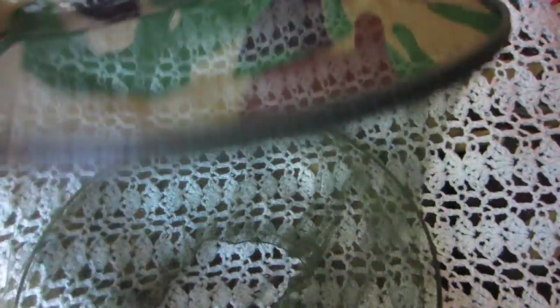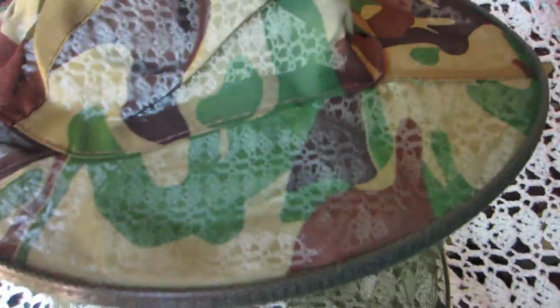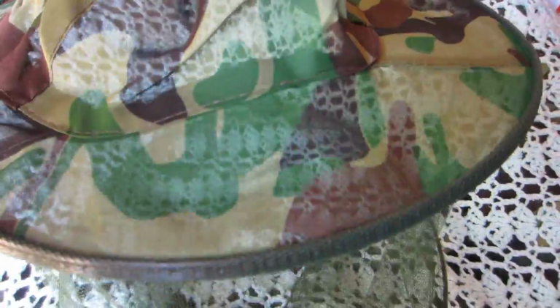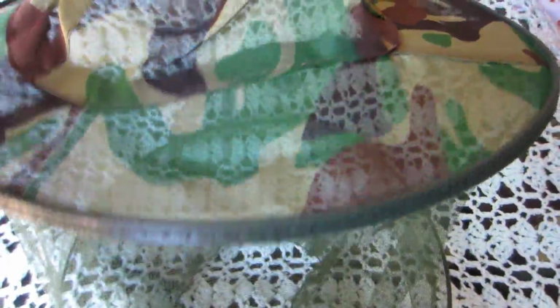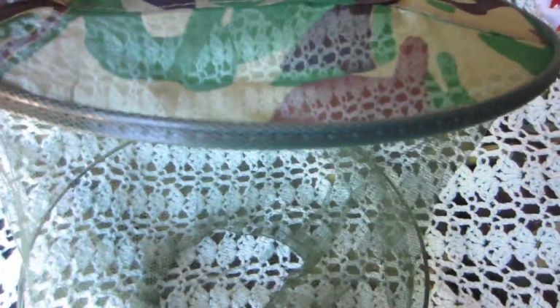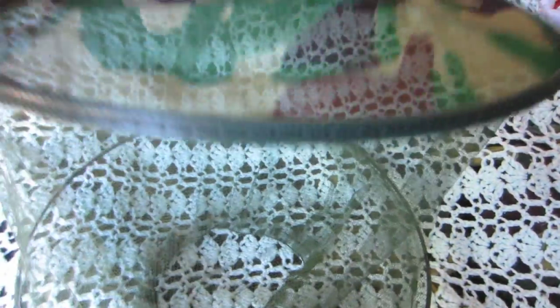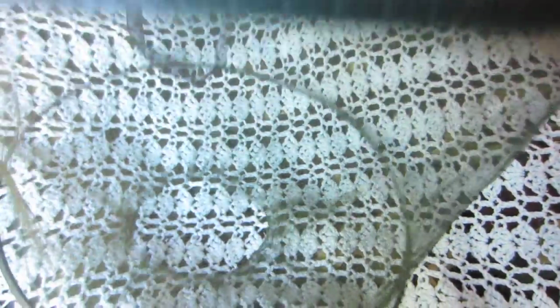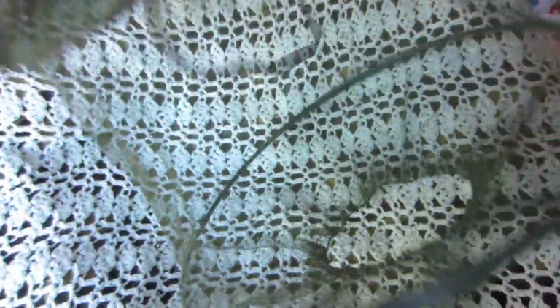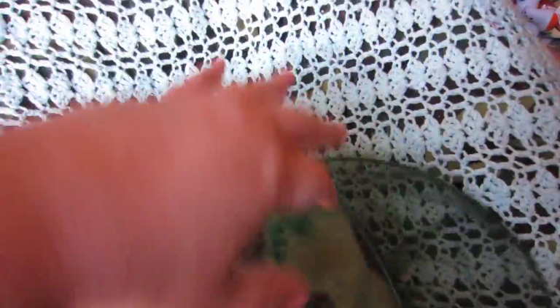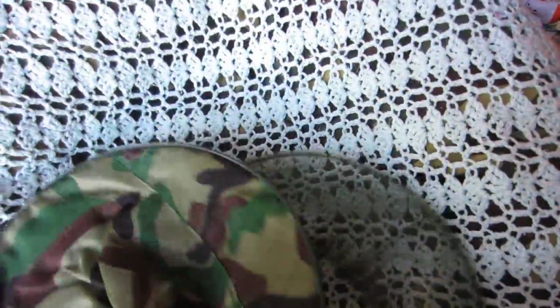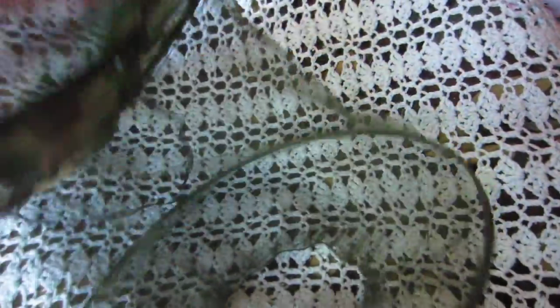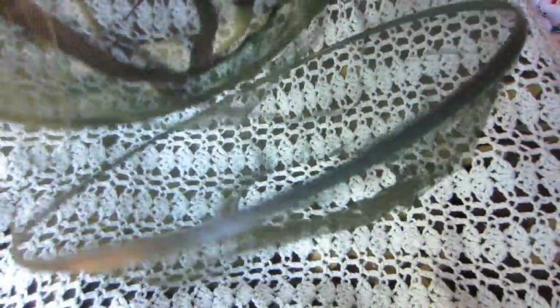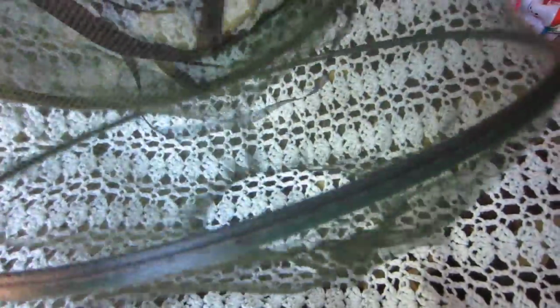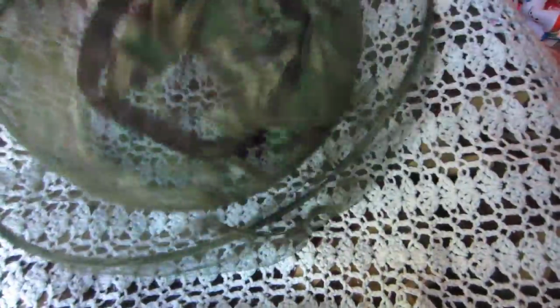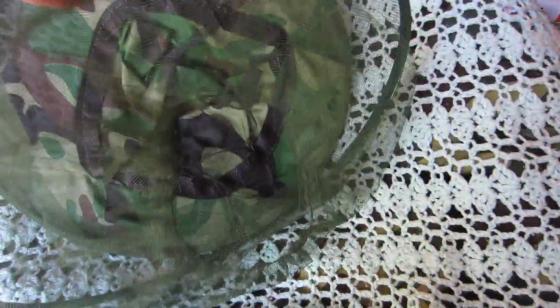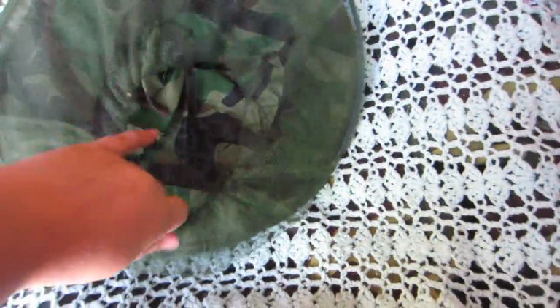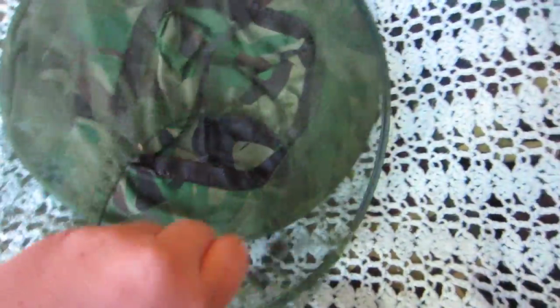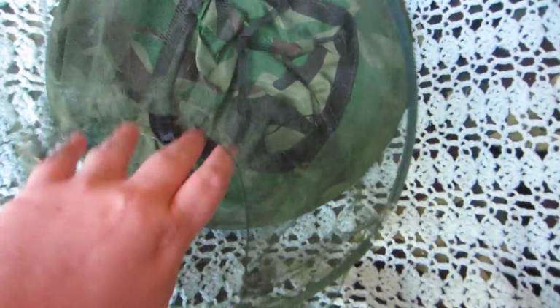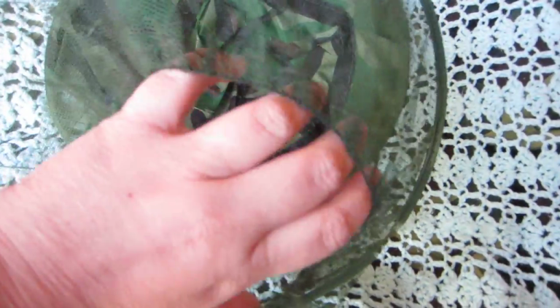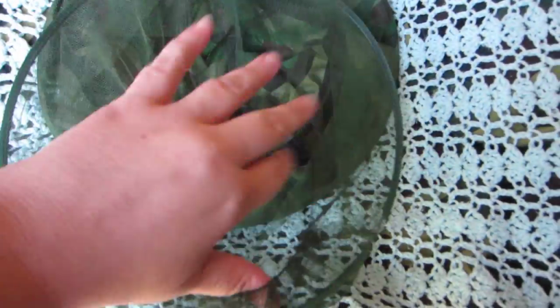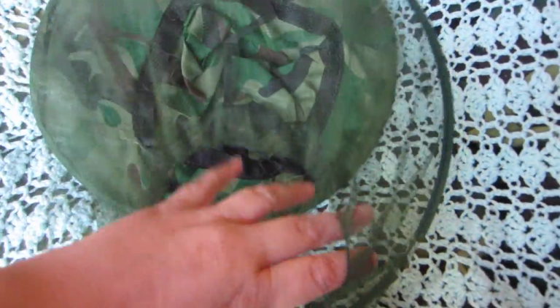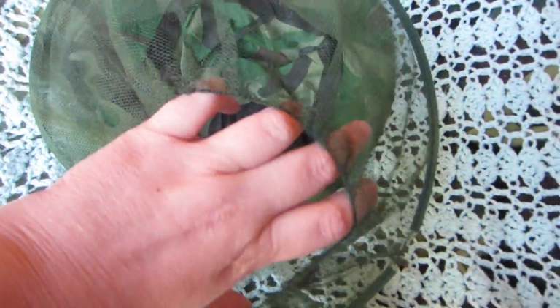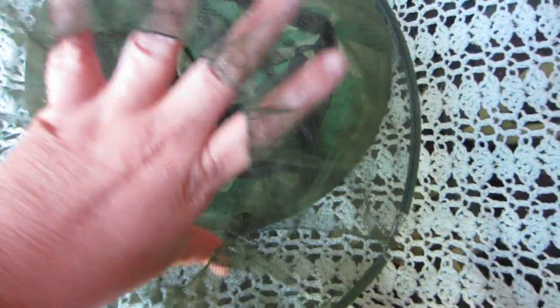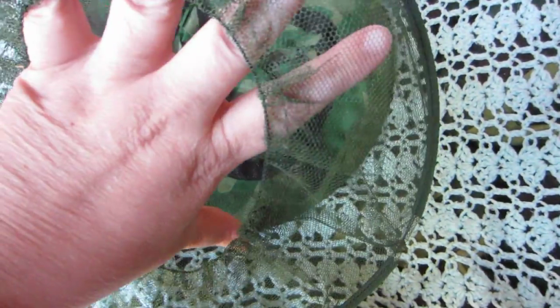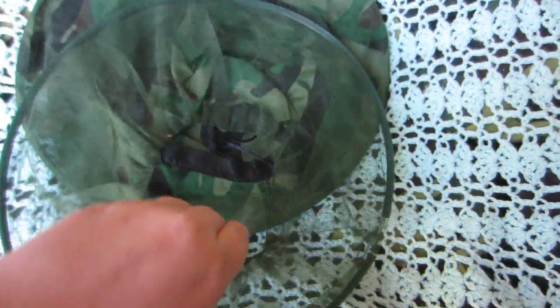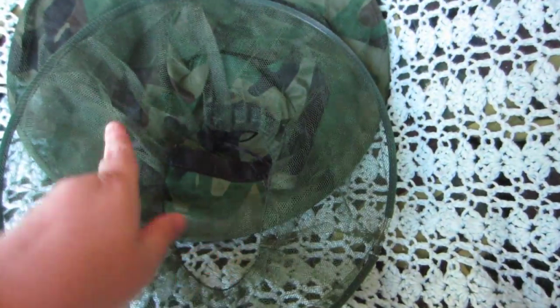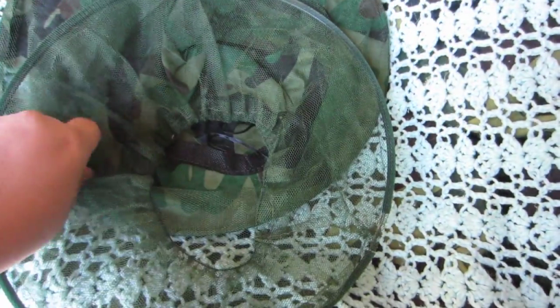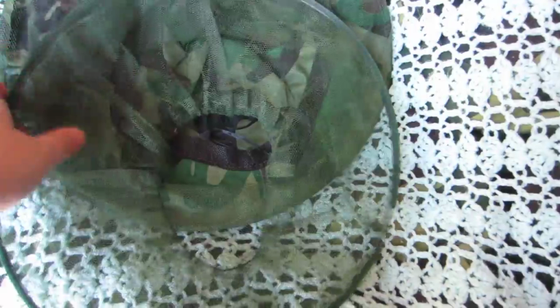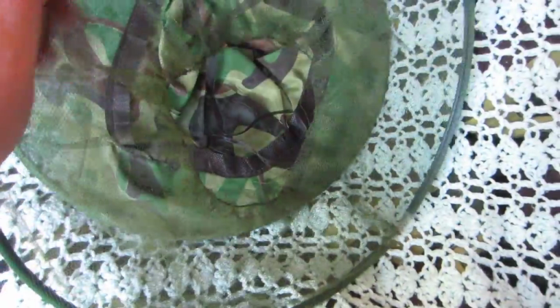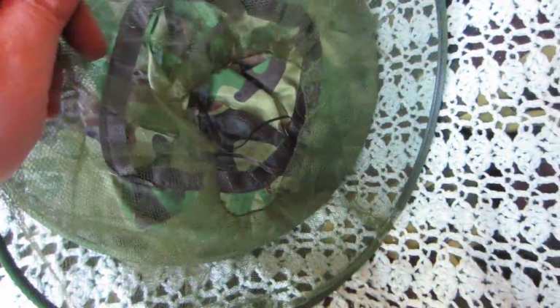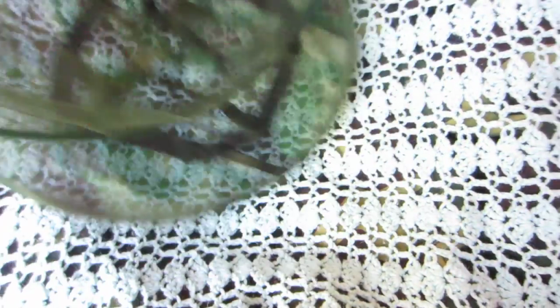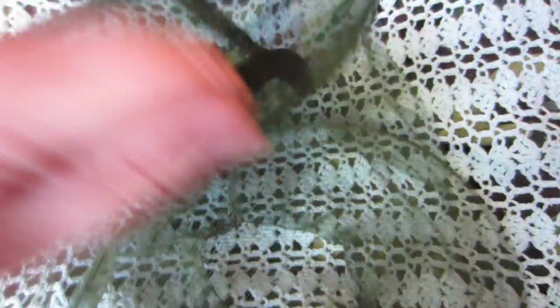Basically this is a nice size hat for me. It's got mesh, and you can see it's got these two rings and then elastic at the bottom. Basically this fits pretty snugly around your neck to keep the bugs from crawling up into this mesh and getting your face.